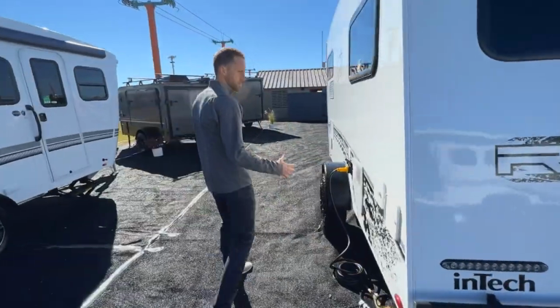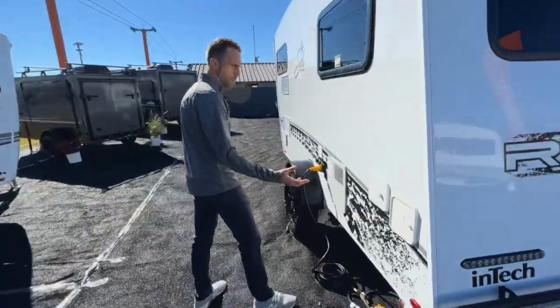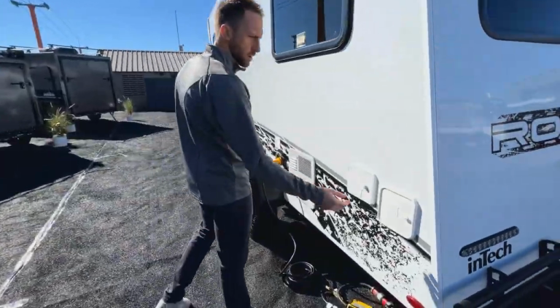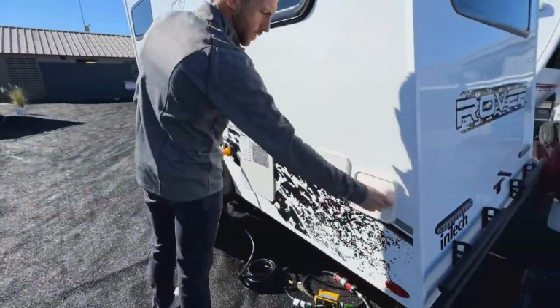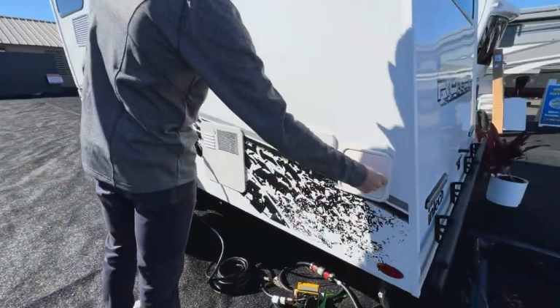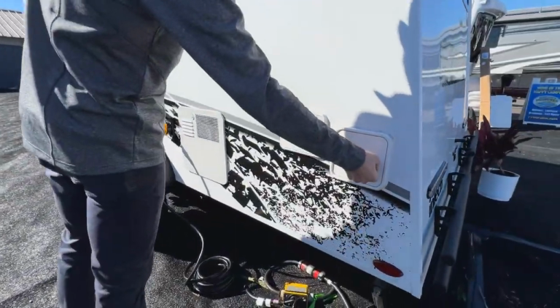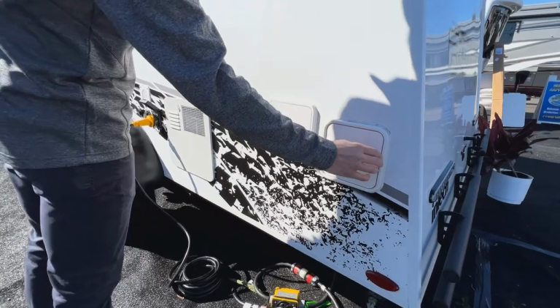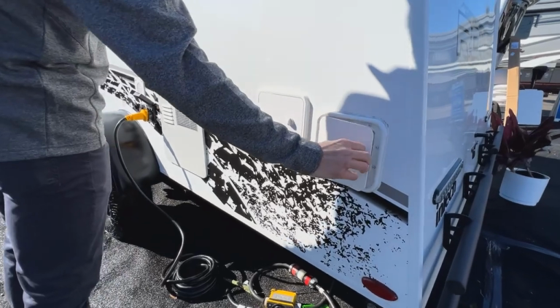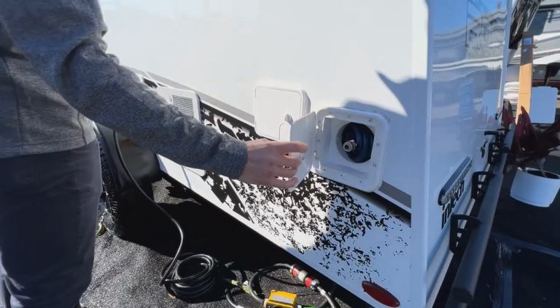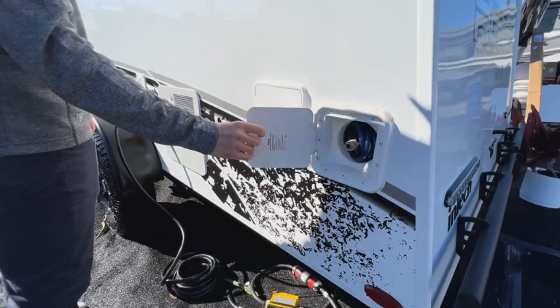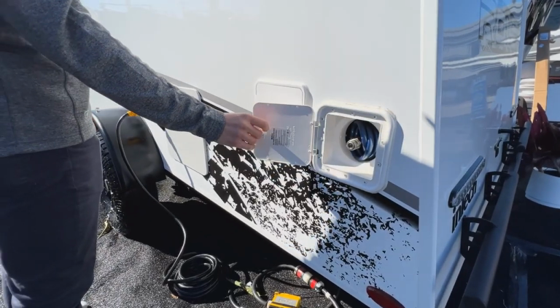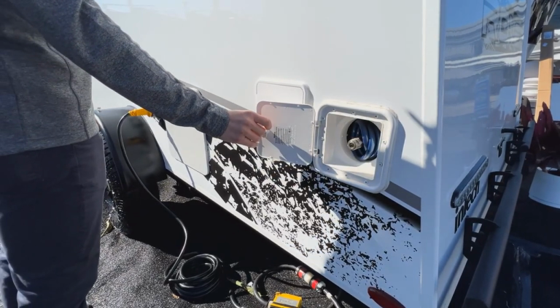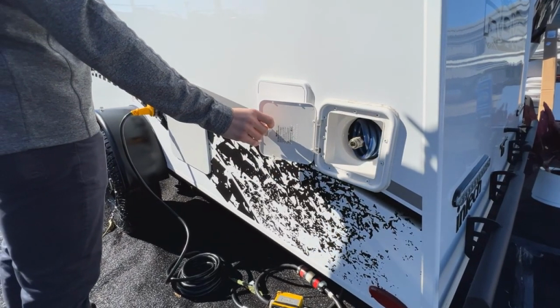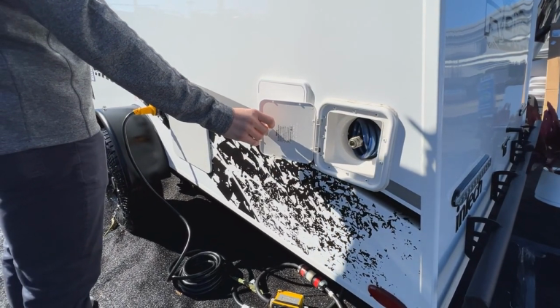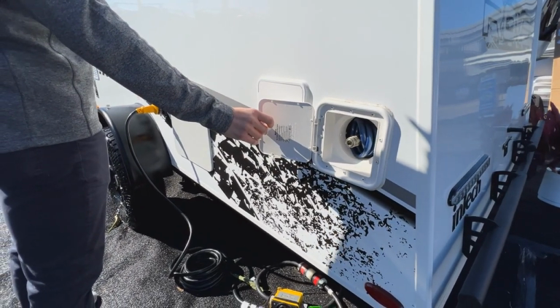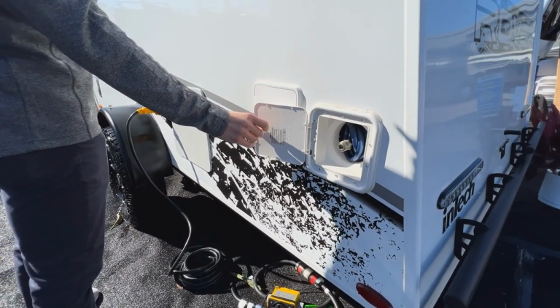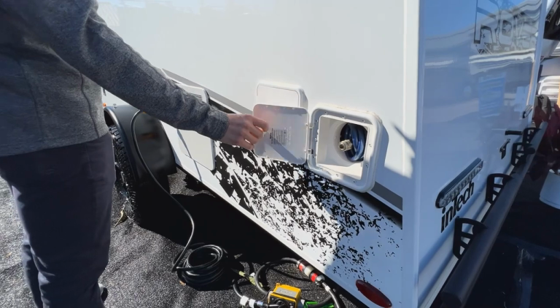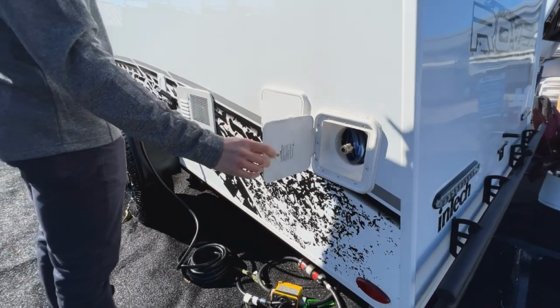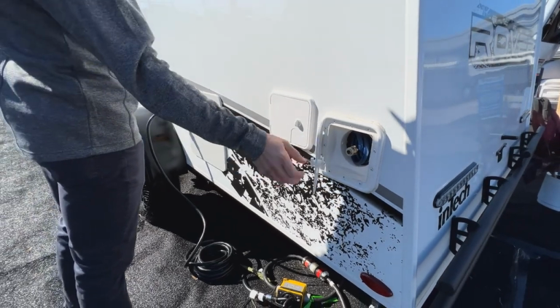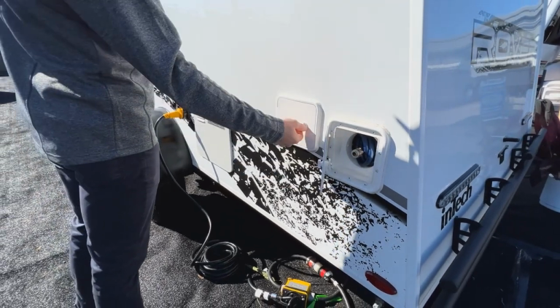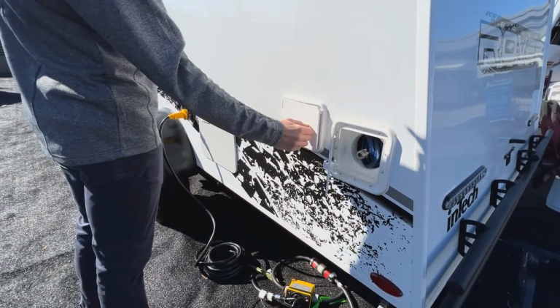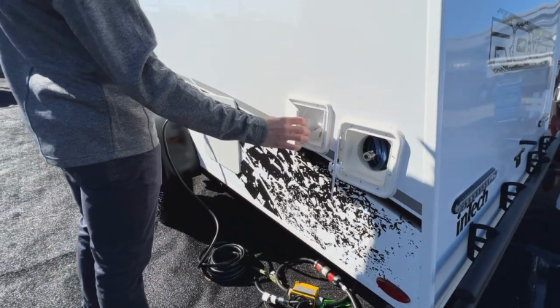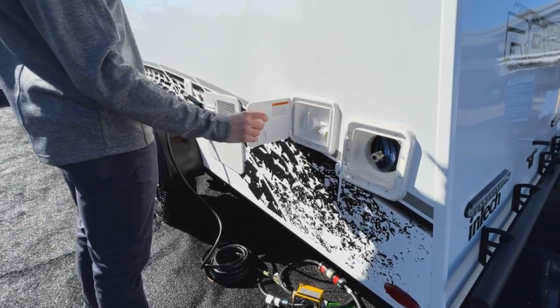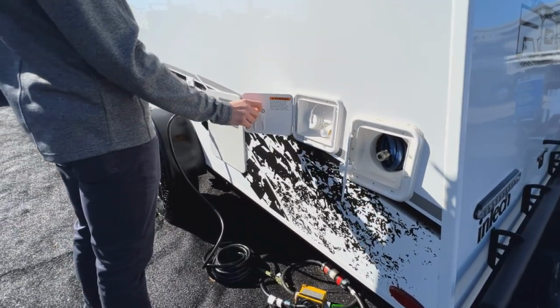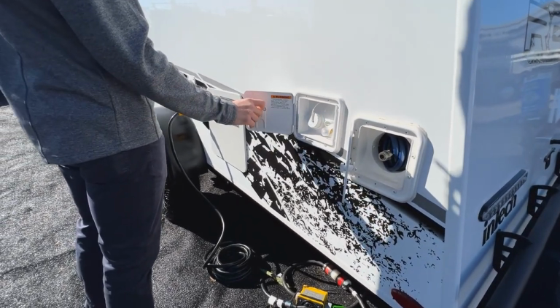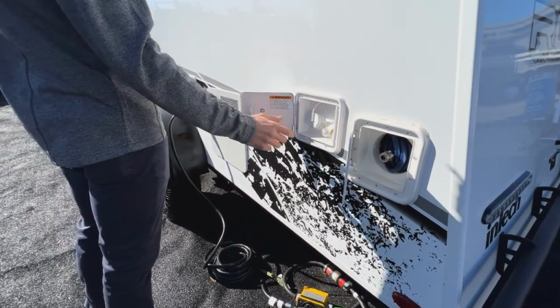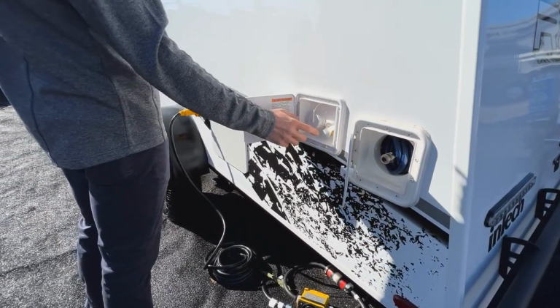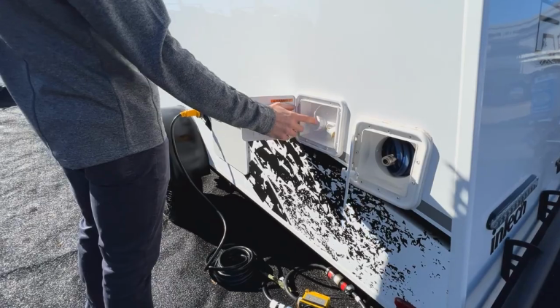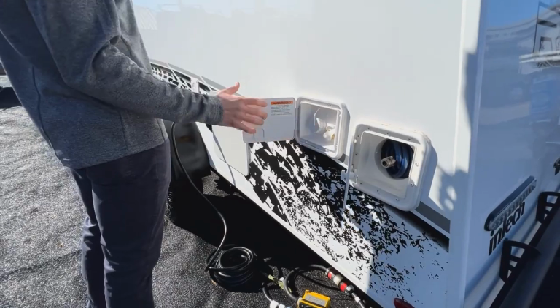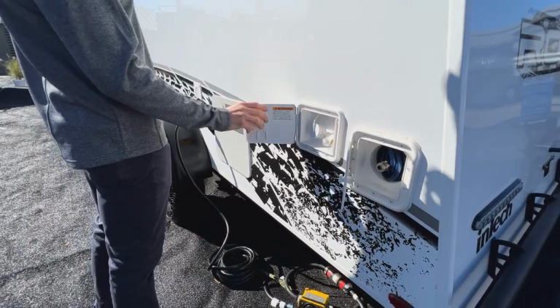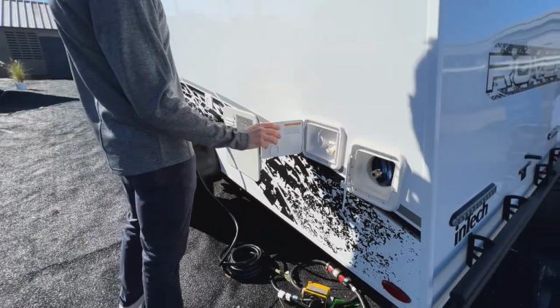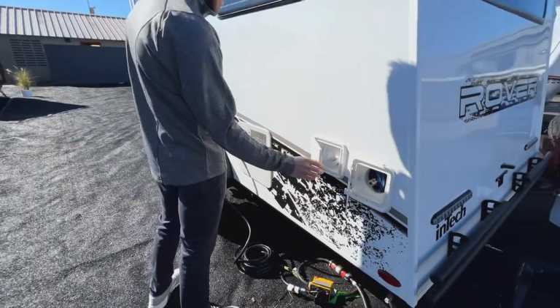Coming around to the road side of the camper, you'll have some of your water hookup items along with a spray hose. This spray hose here goes straight into your fresh water tank. All your water fills are going to be right here — you'll have your city water hookup and also your ability to fill your fresh tank.